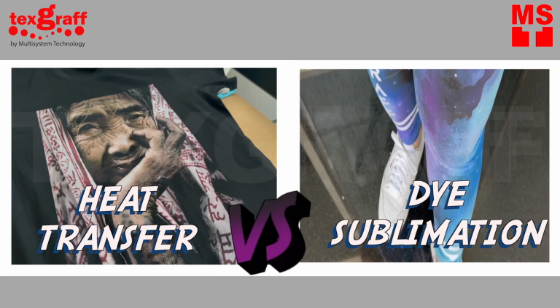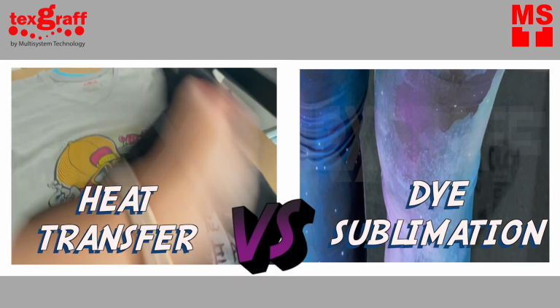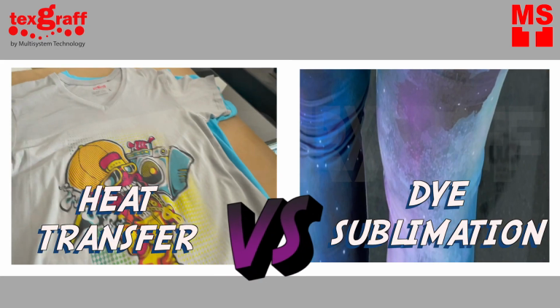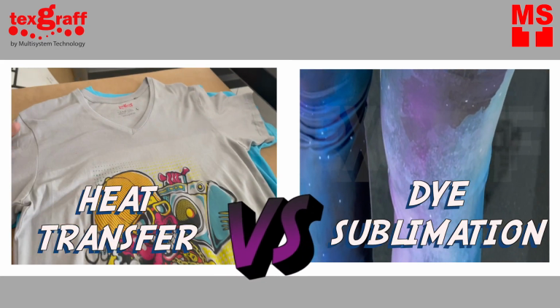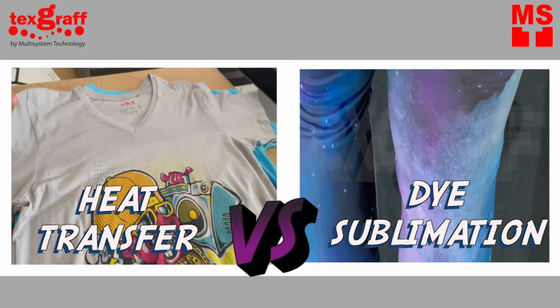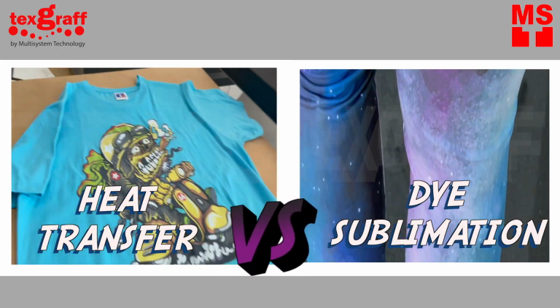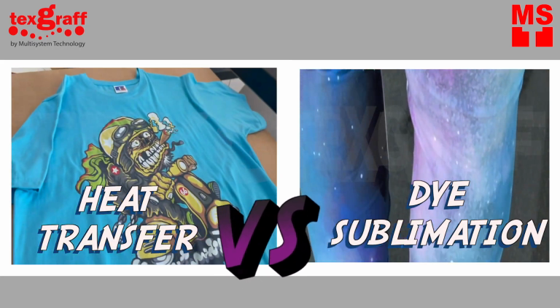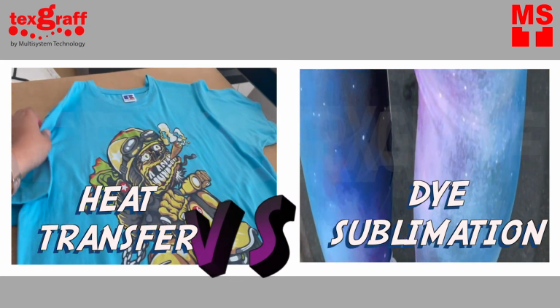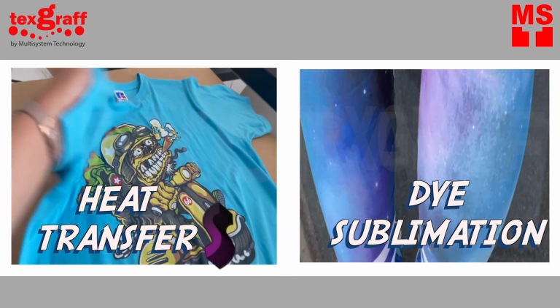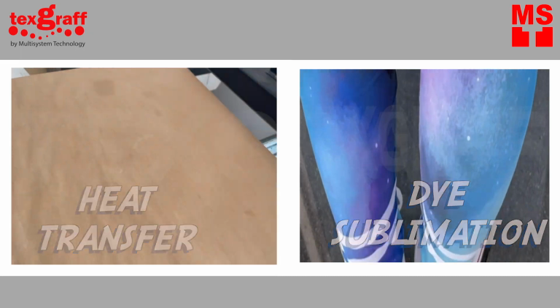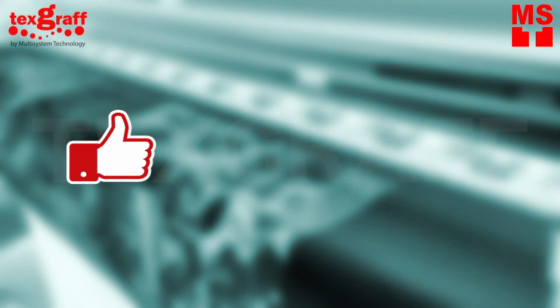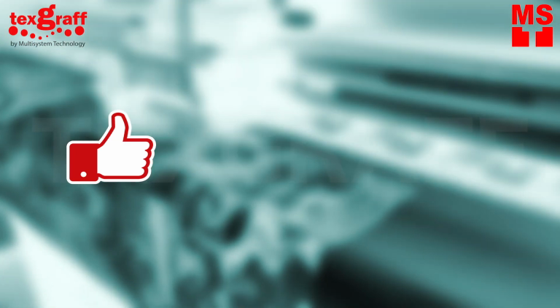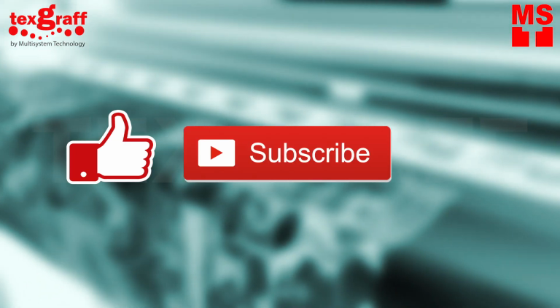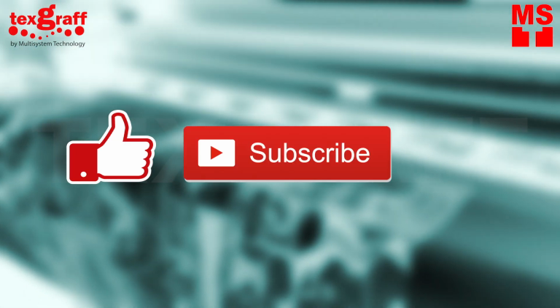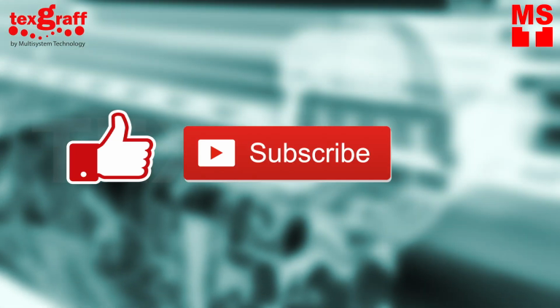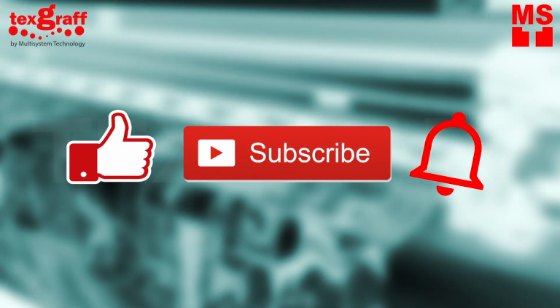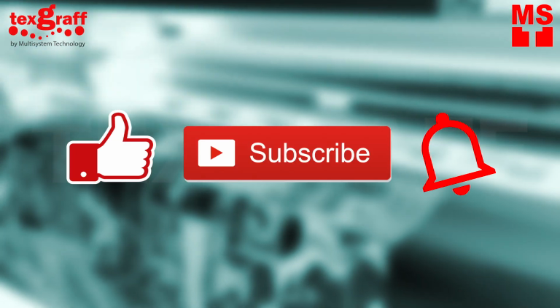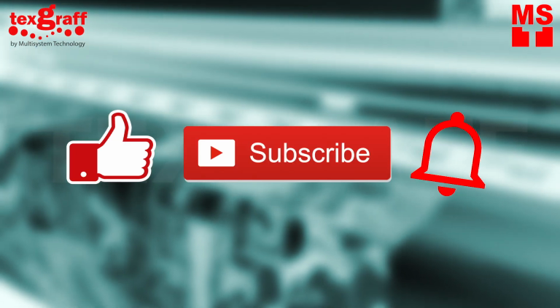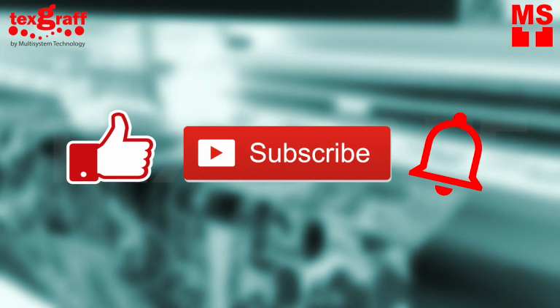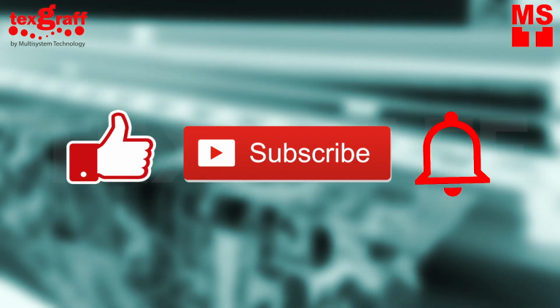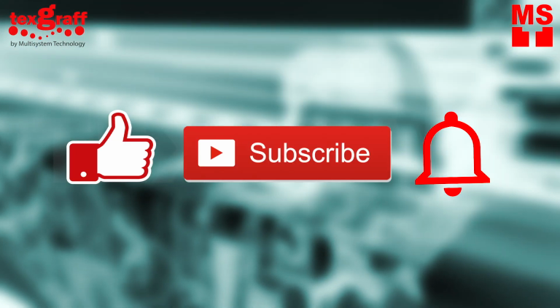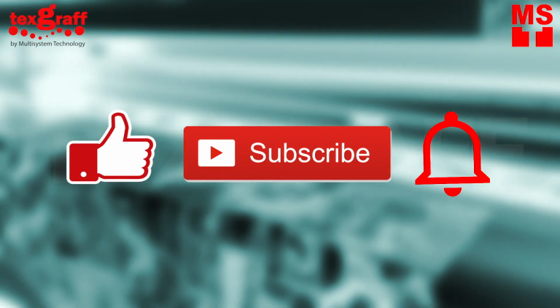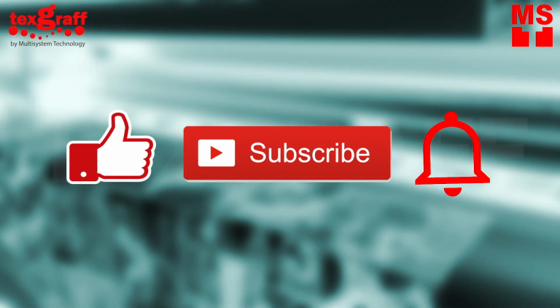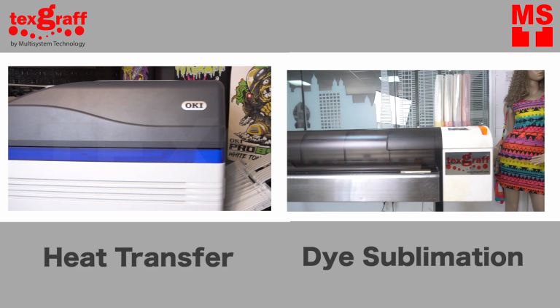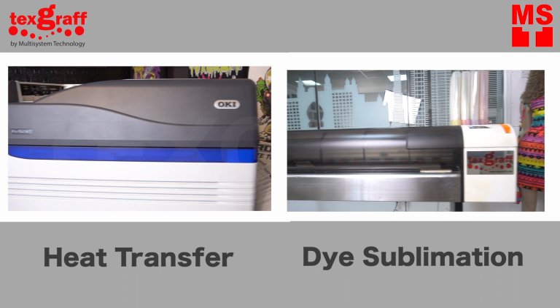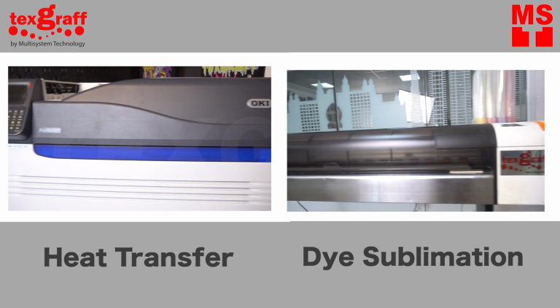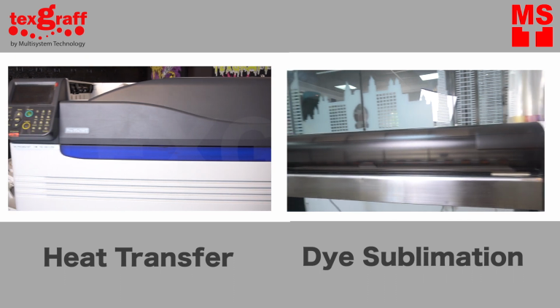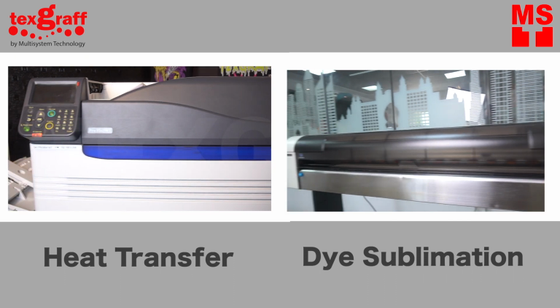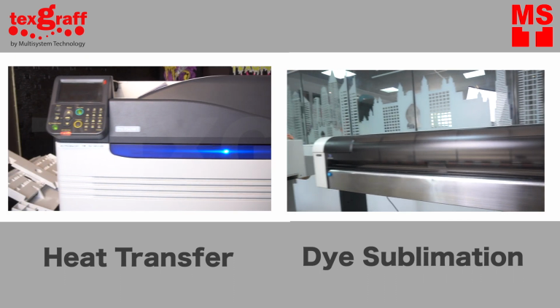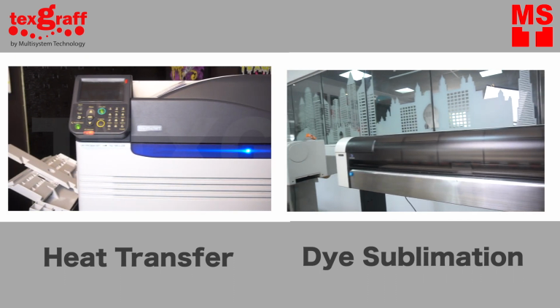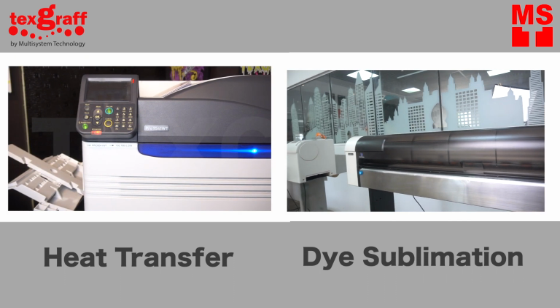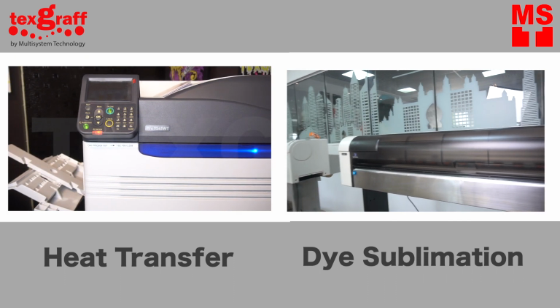We'll be talking about two different technologies, with different procedures, and of course, different results: Laser Heat Transfer vs. Dye Sublimation.